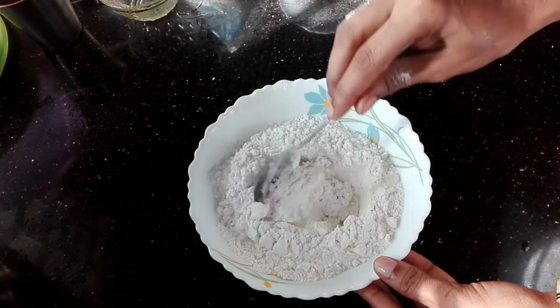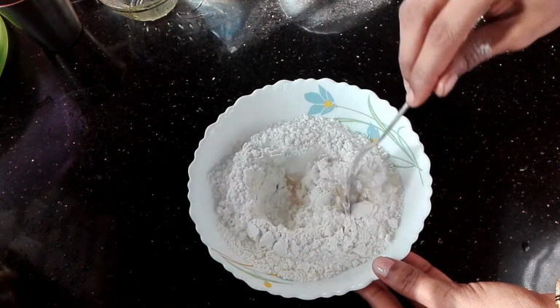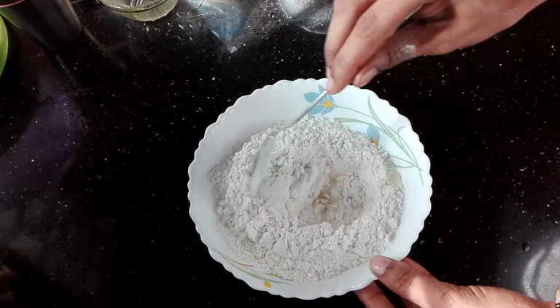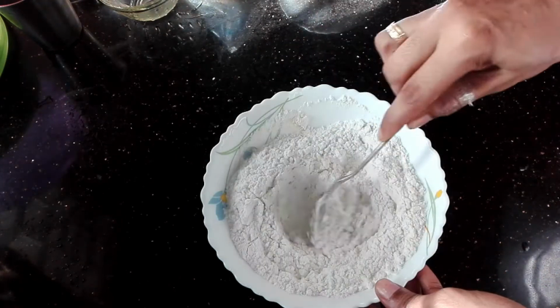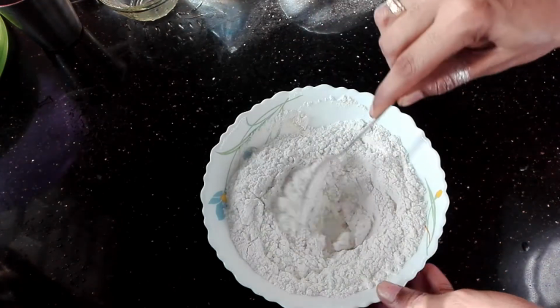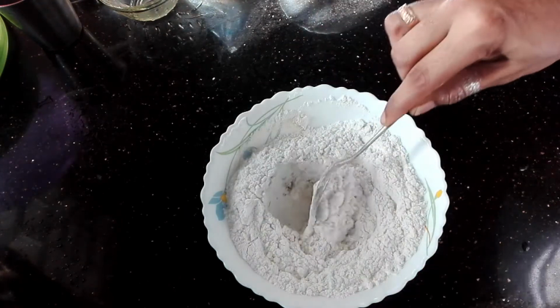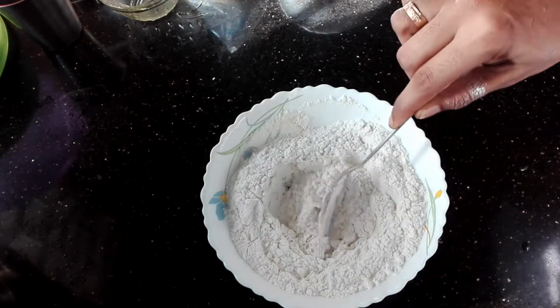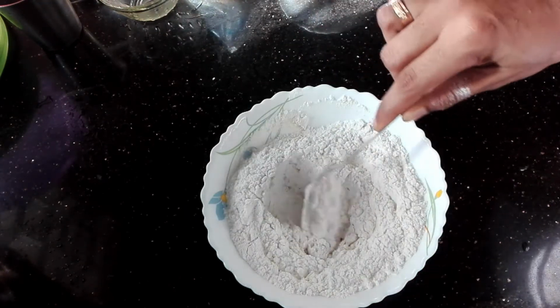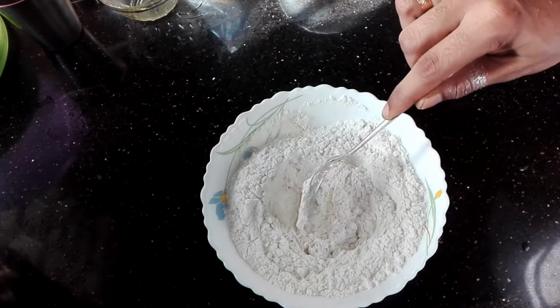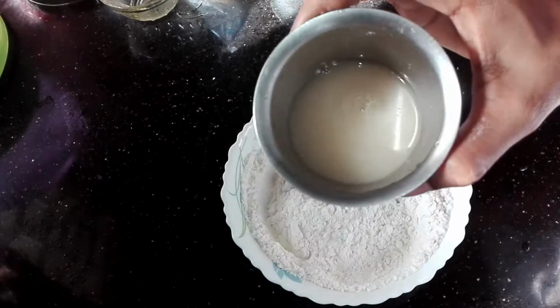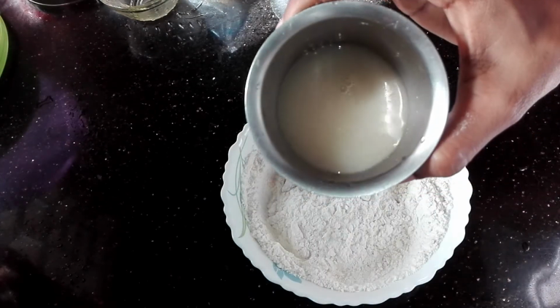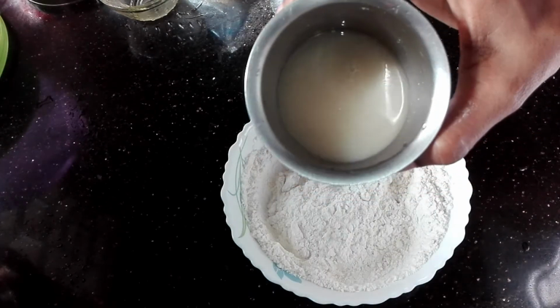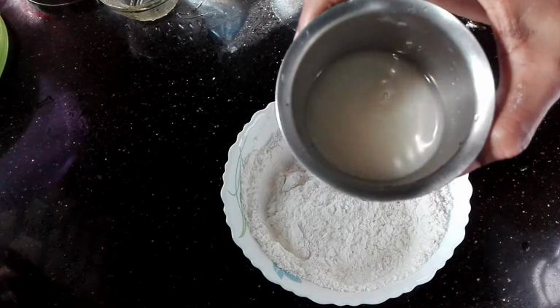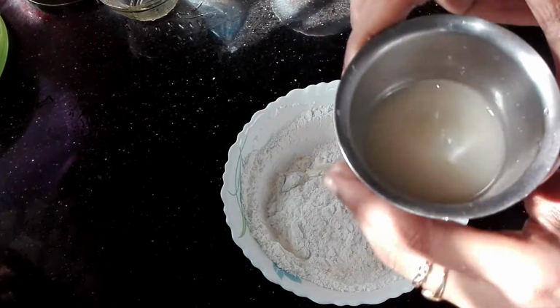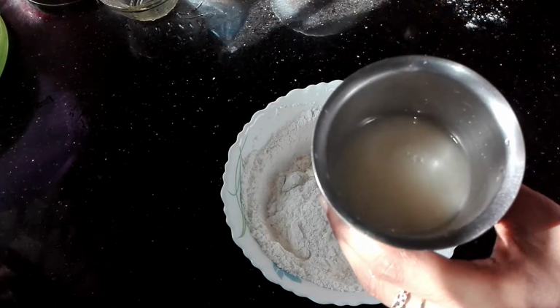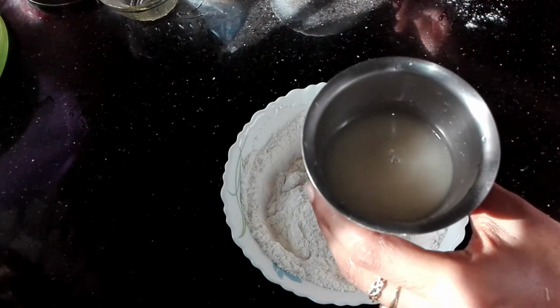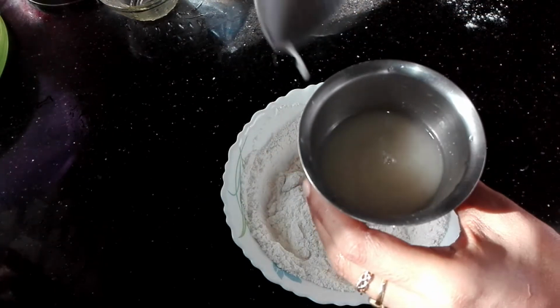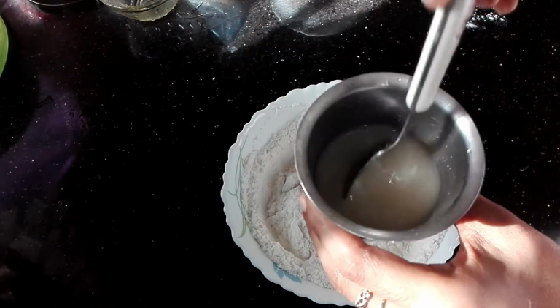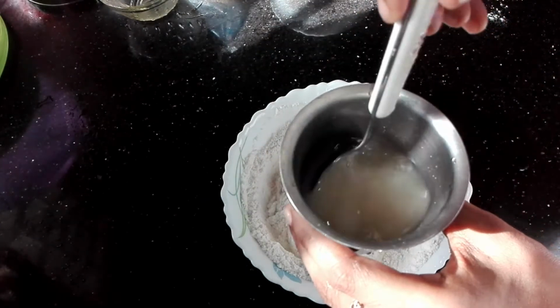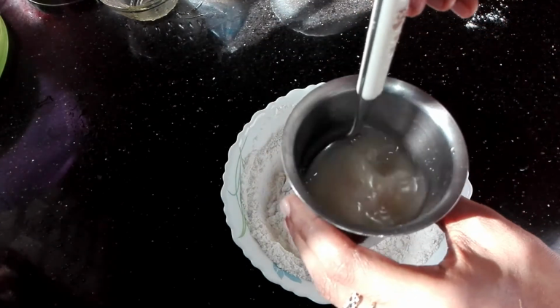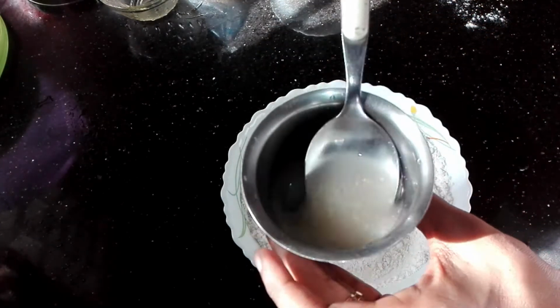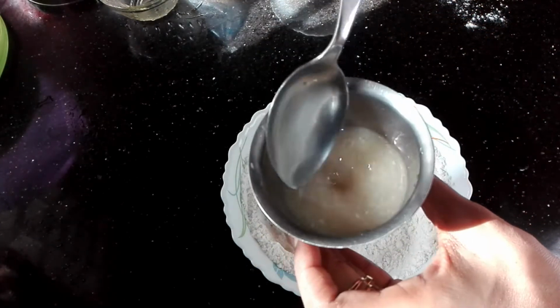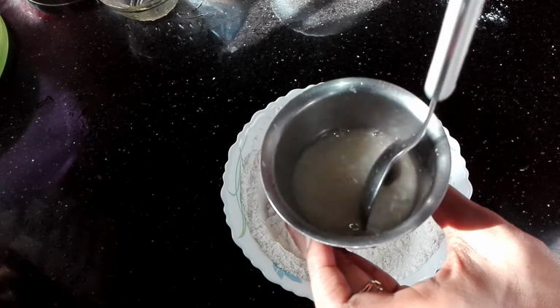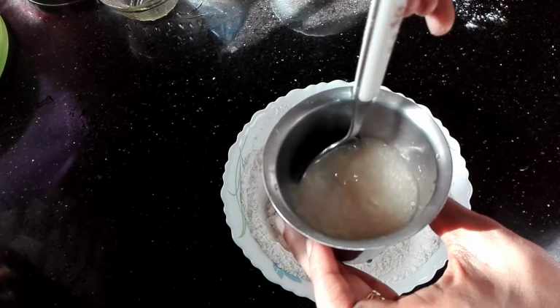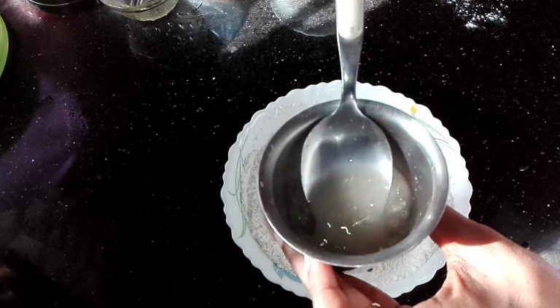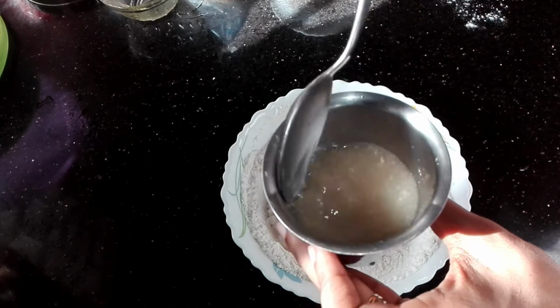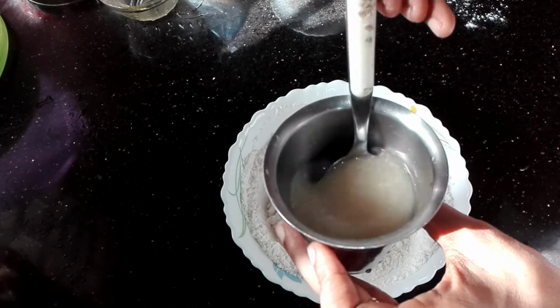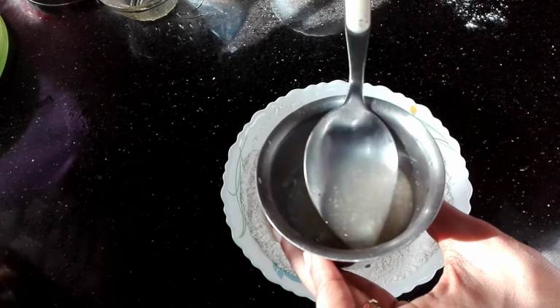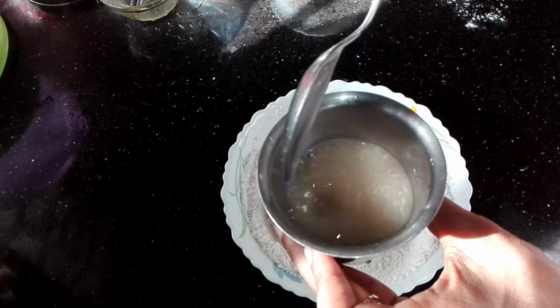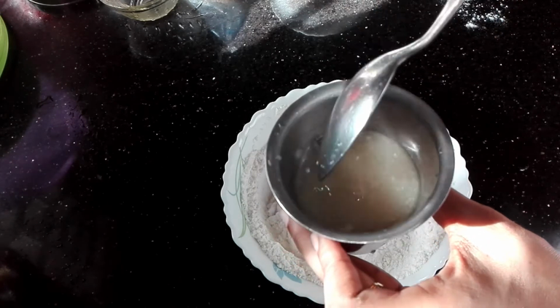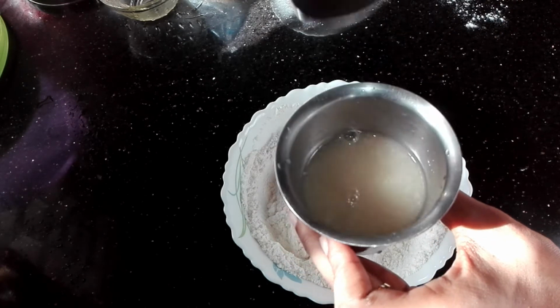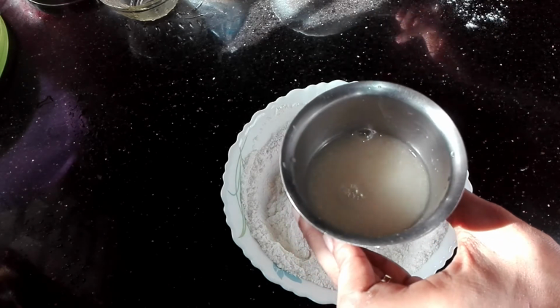Now let's add some oil. I will add a few ingredients. Then add 1 teaspoon of mayonnaise and a little pieces. We add 2 teaspoons of mayonnaise.